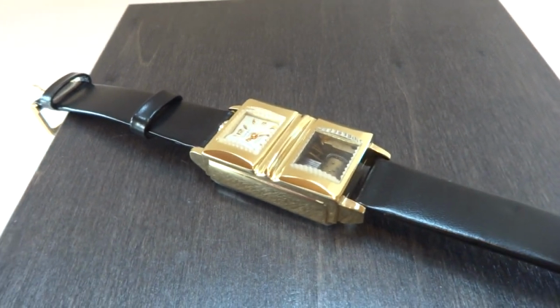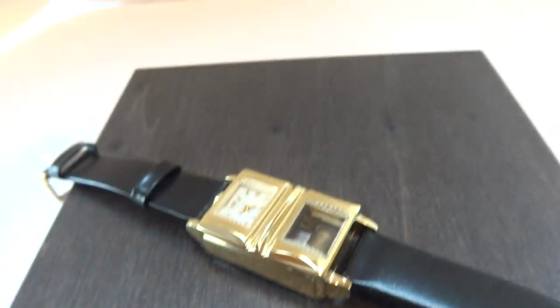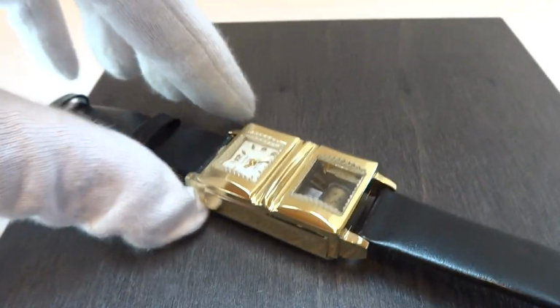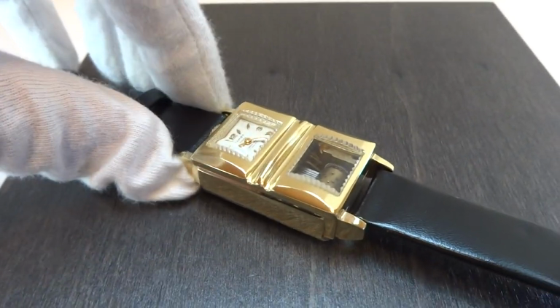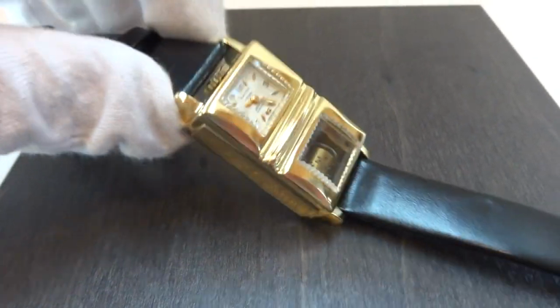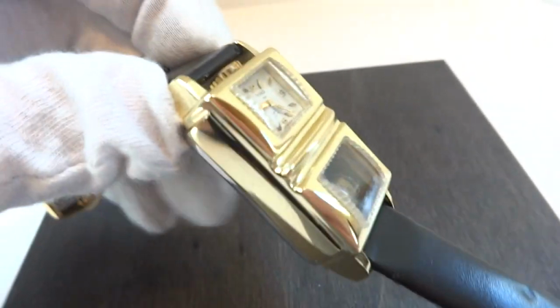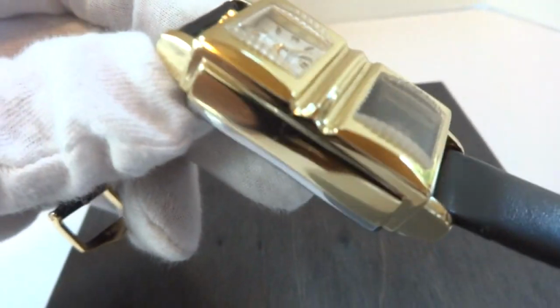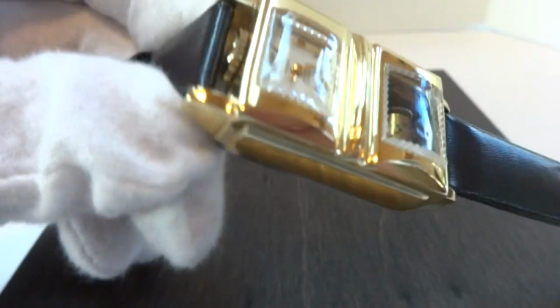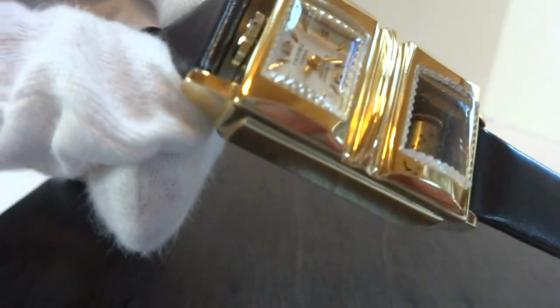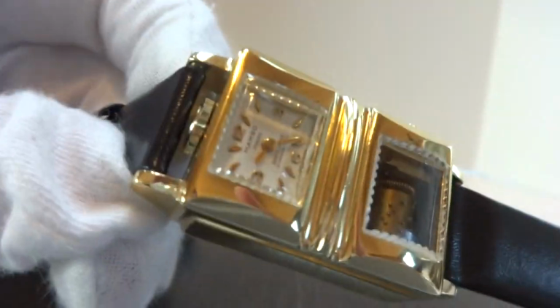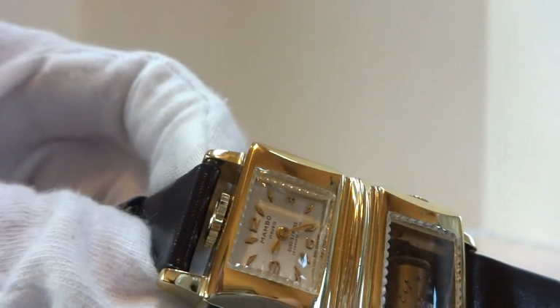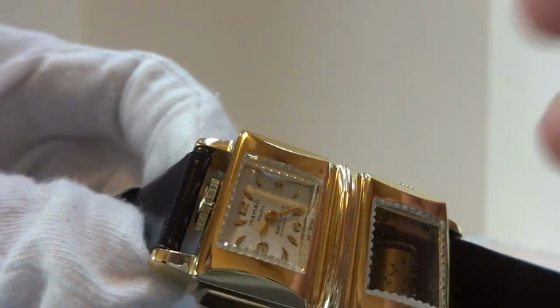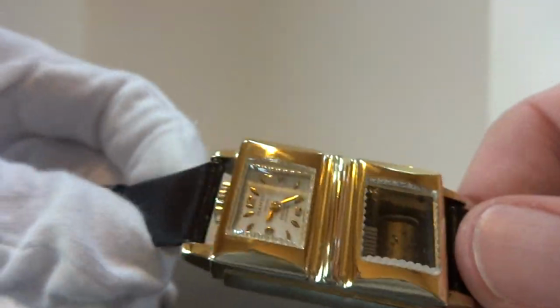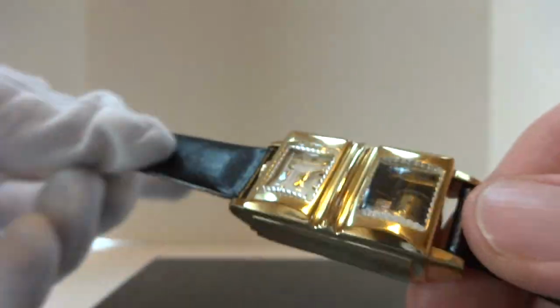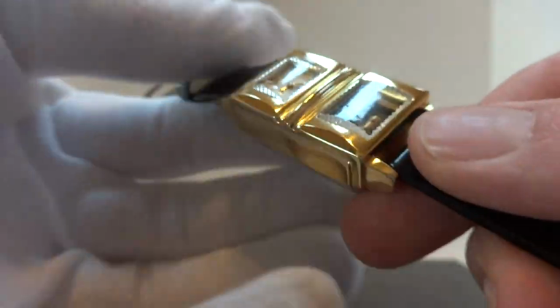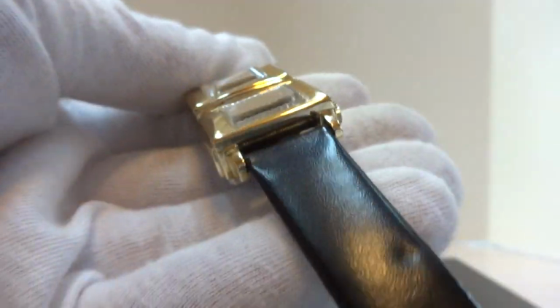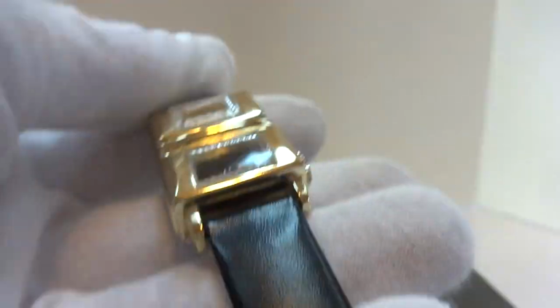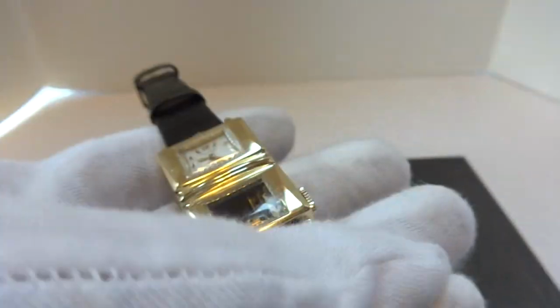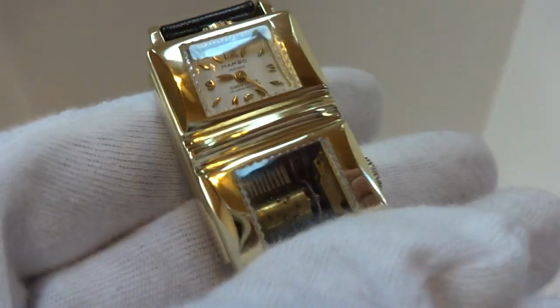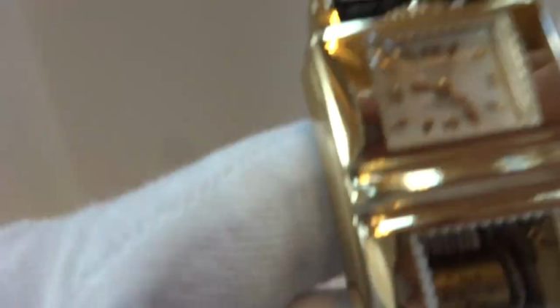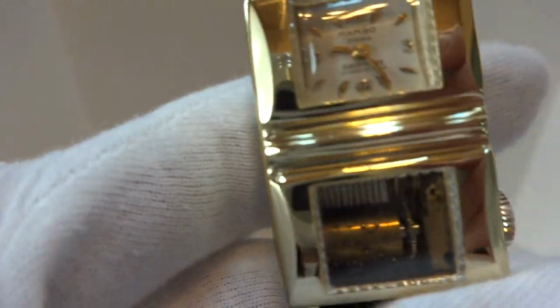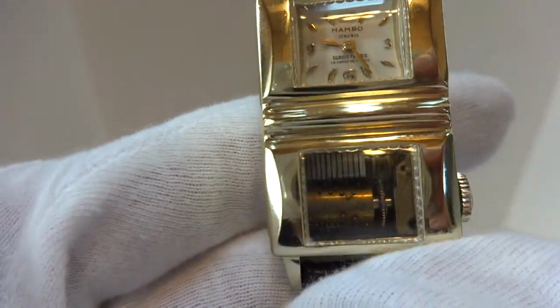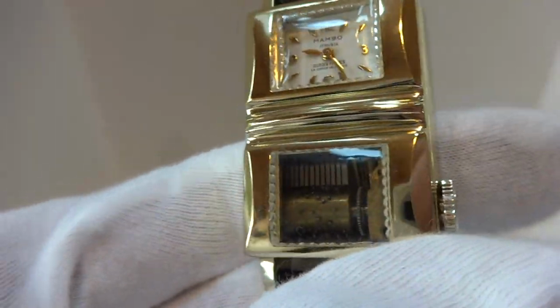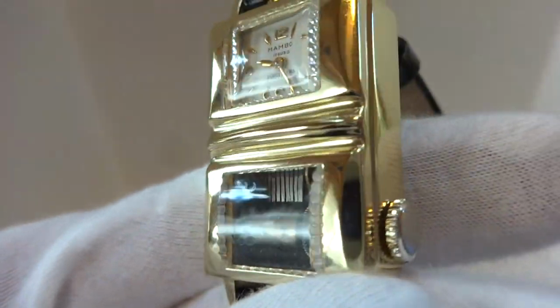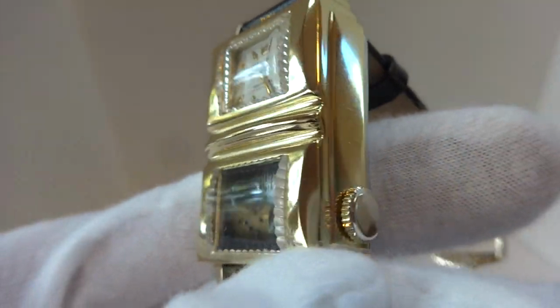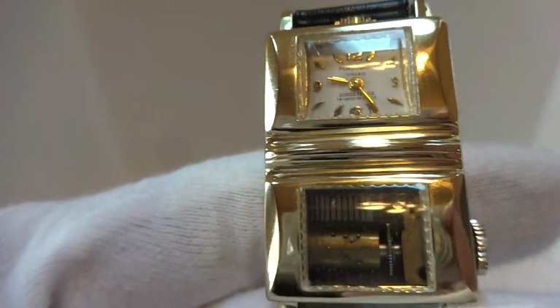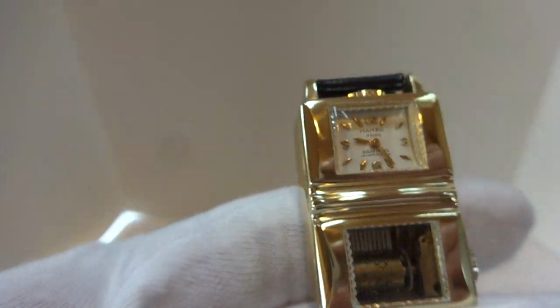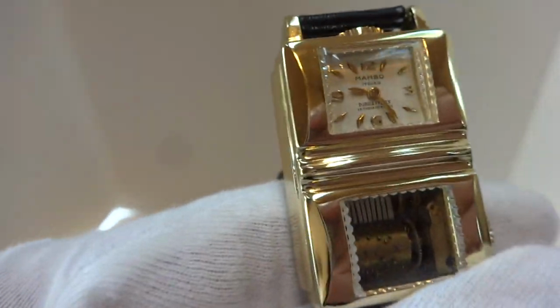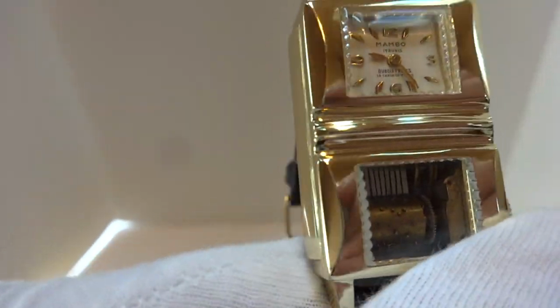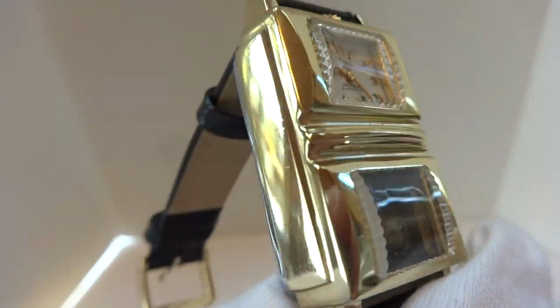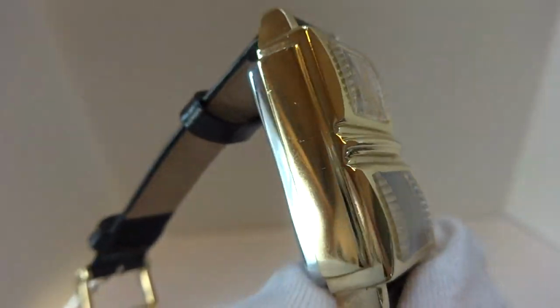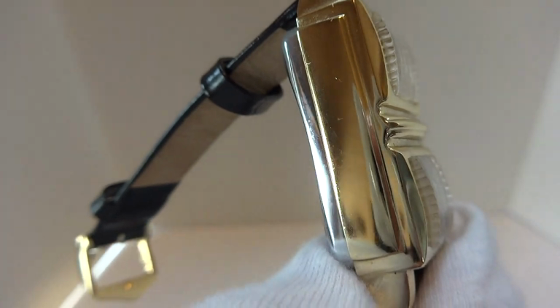I have something different today. I sell a lot of musical wristwatches, but all of them are modern. This is an authentic, circa 1960s, musical wristwatch.